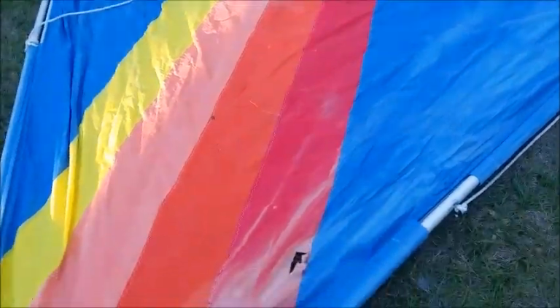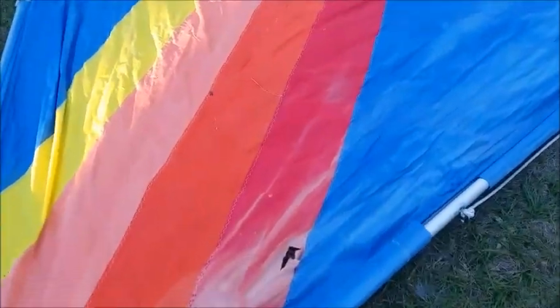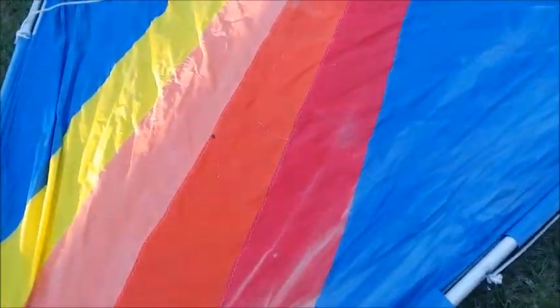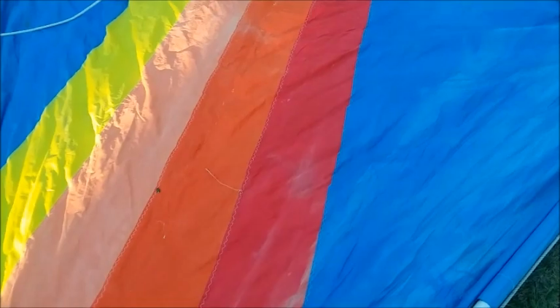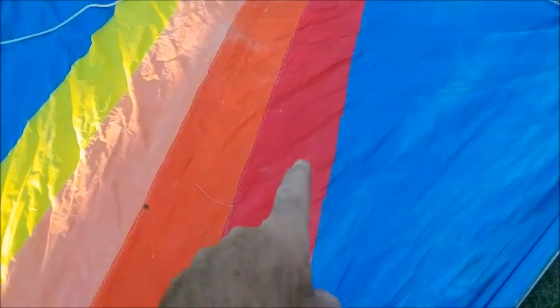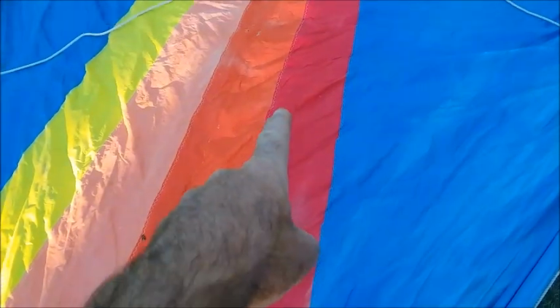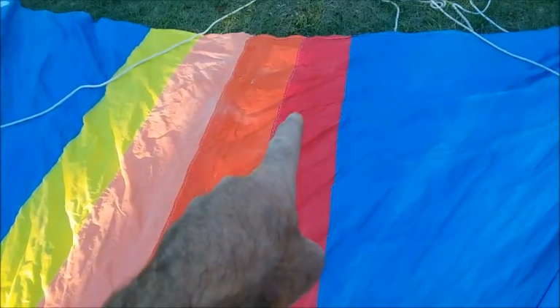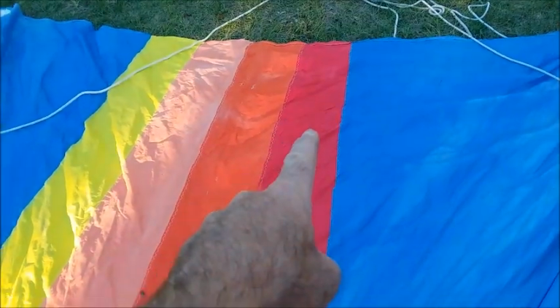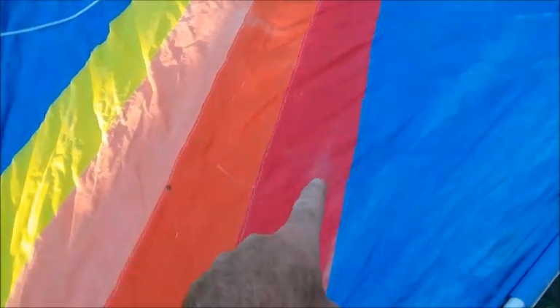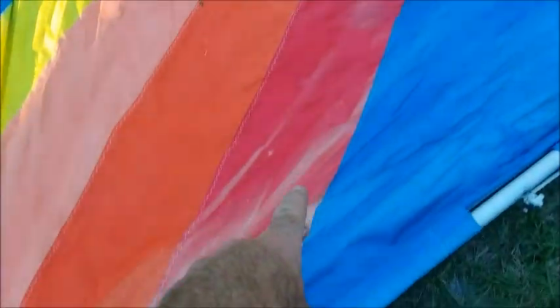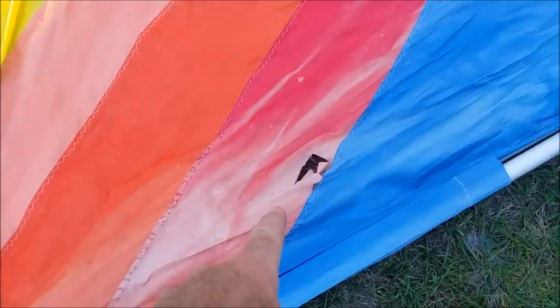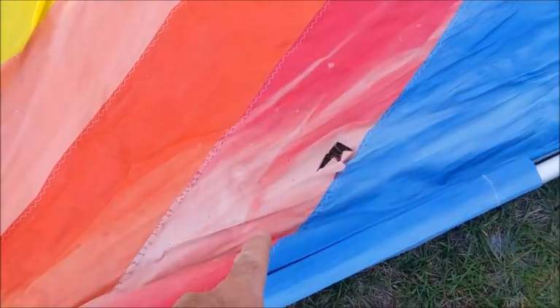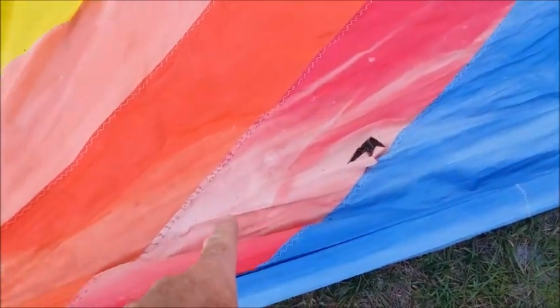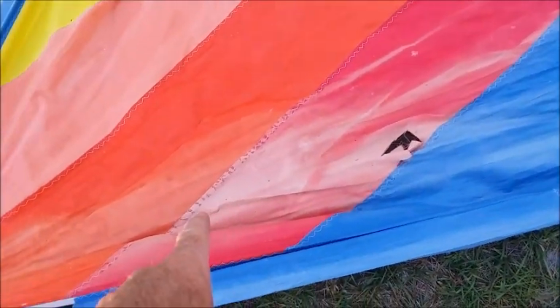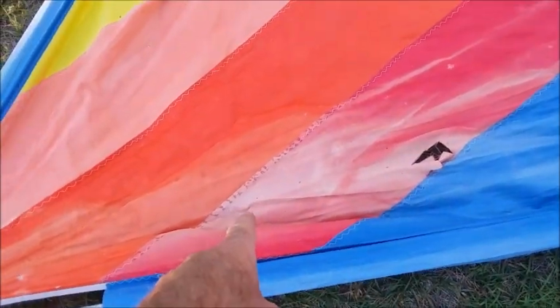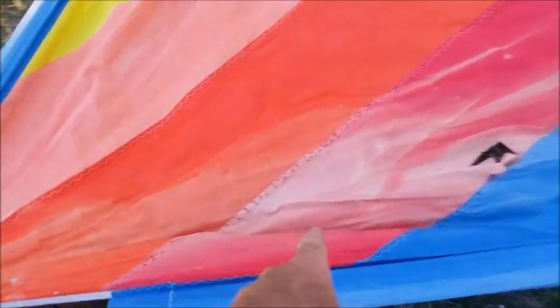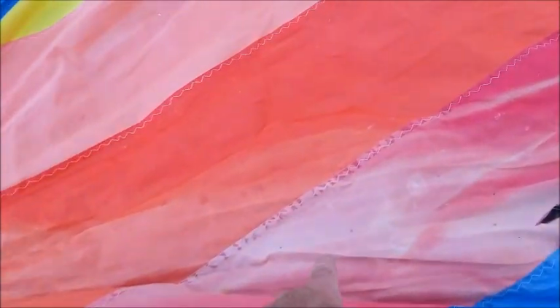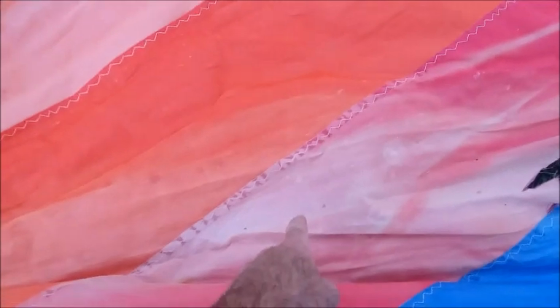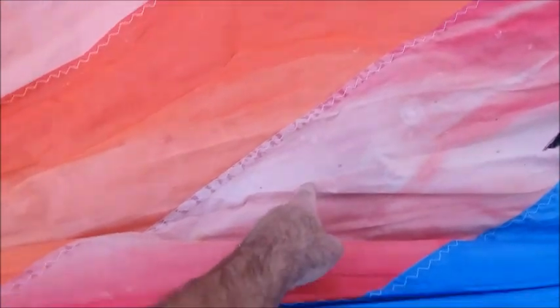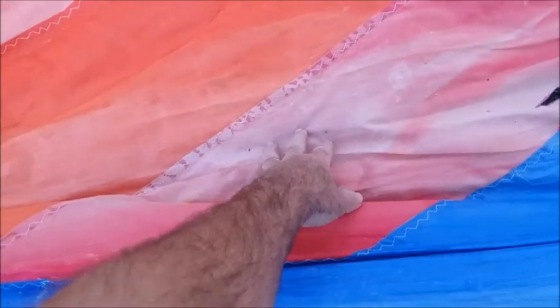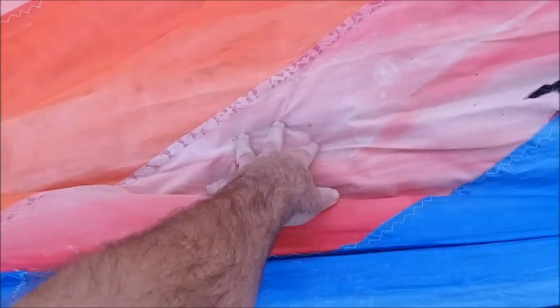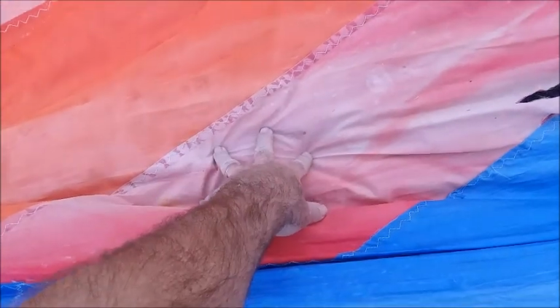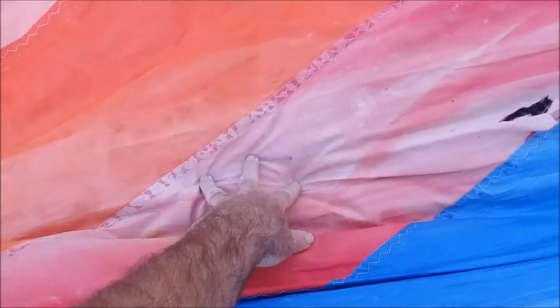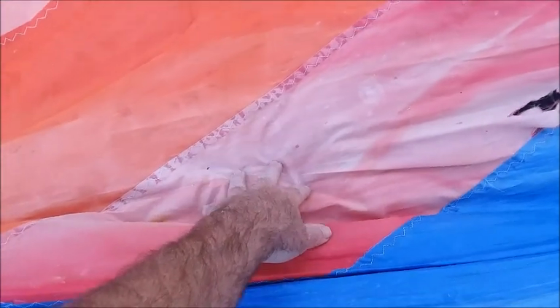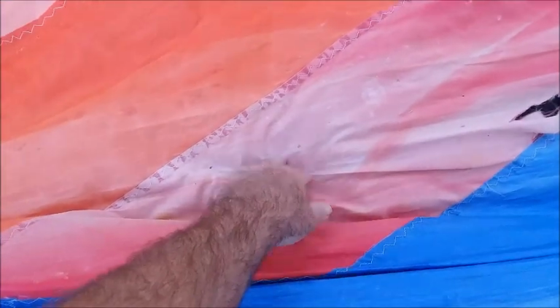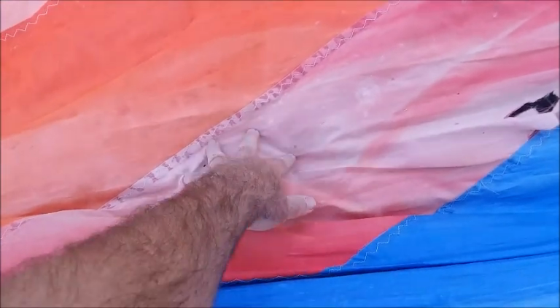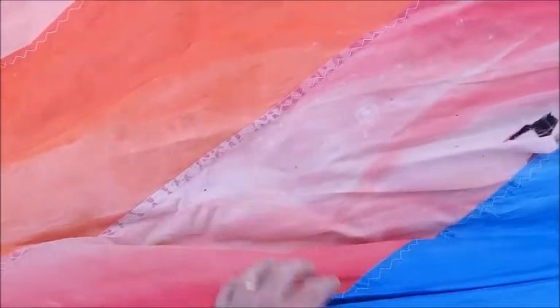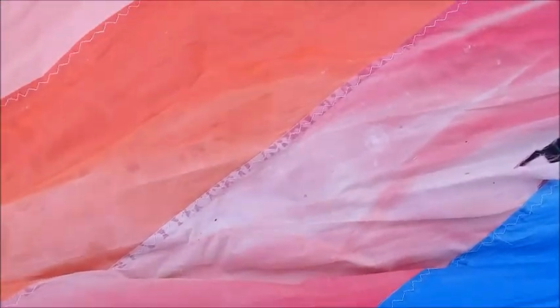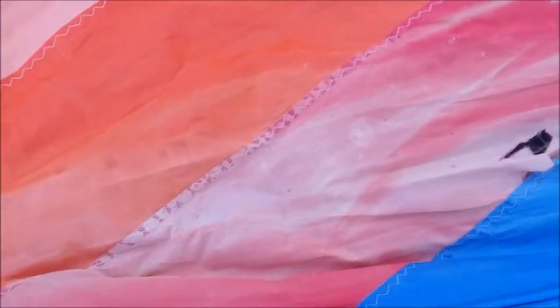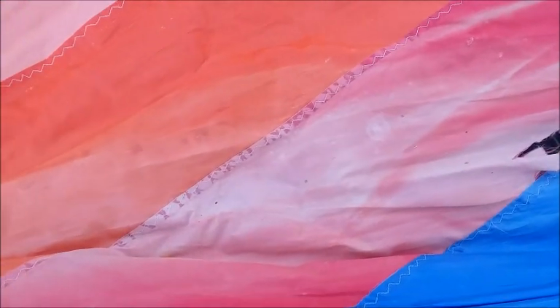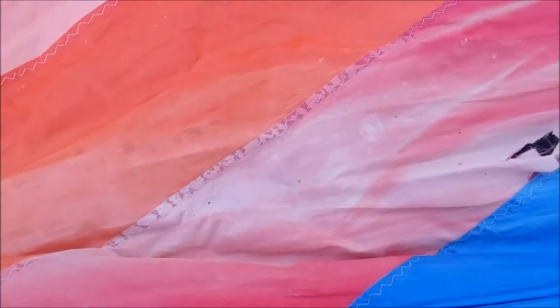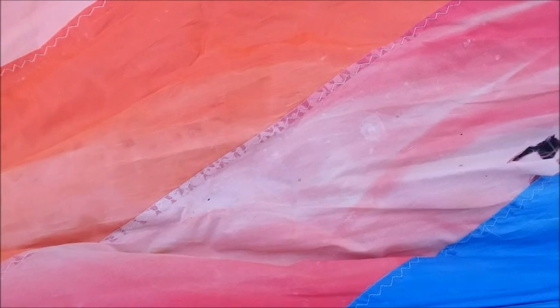In this particular sail you can see where the red right here is real dark, and you get right to here where it's very light in color. That's because that's where it was rolled, and that's the part that was exposed to the sun where it was being stored.